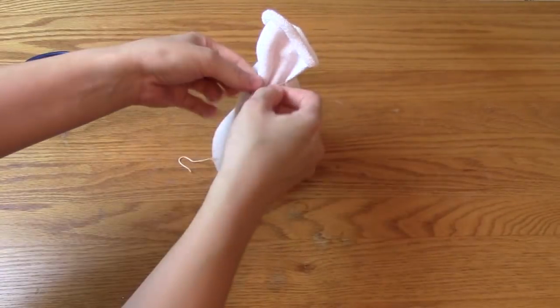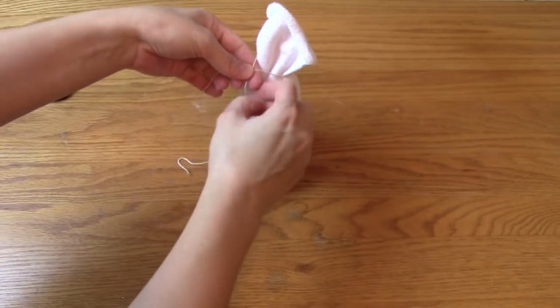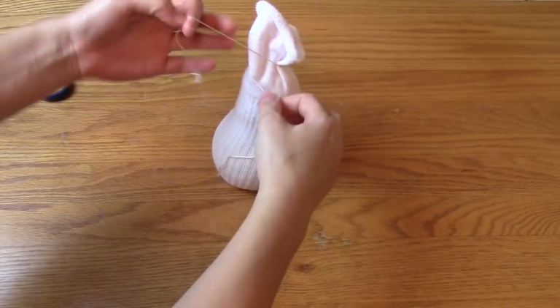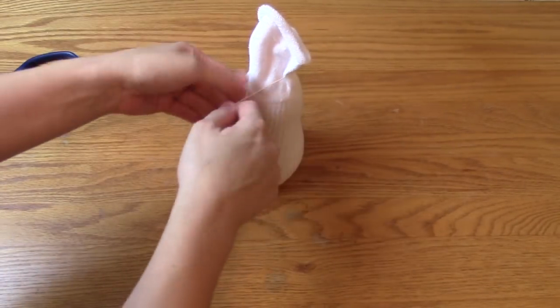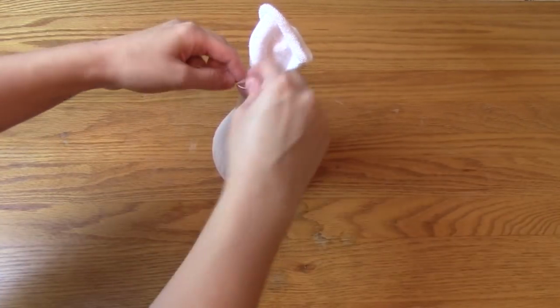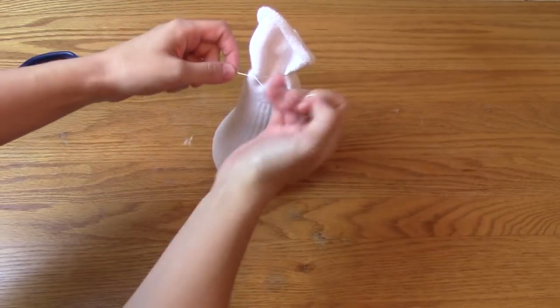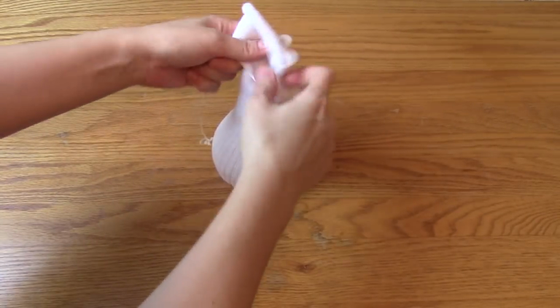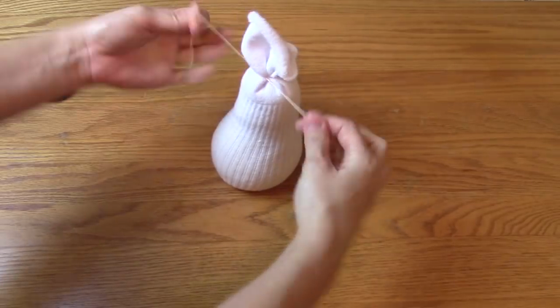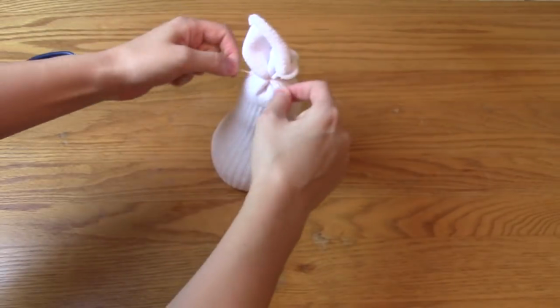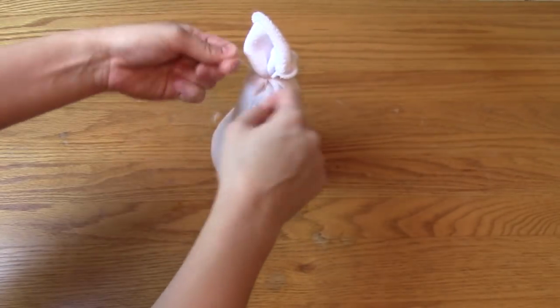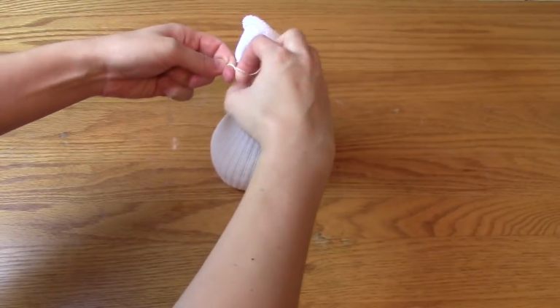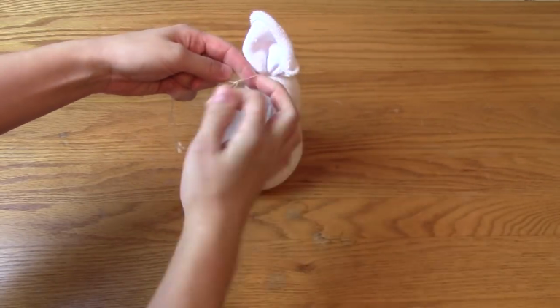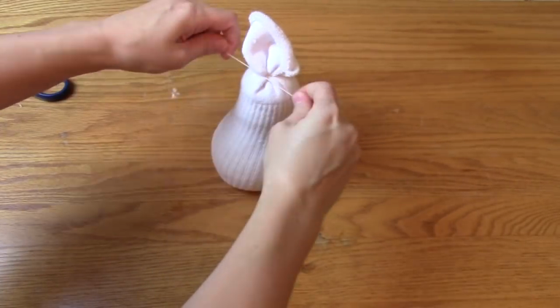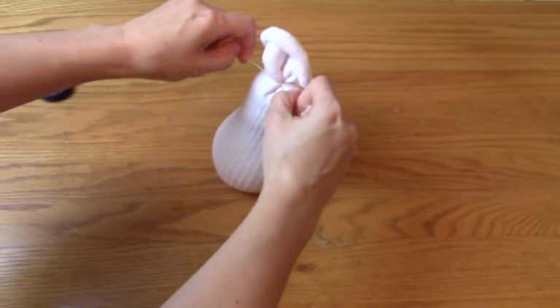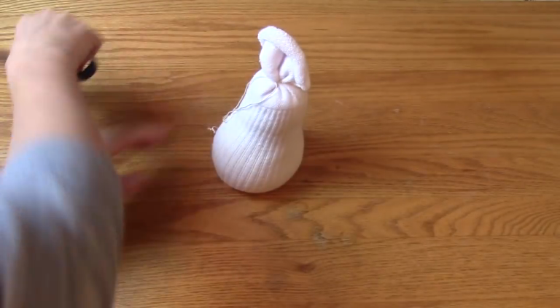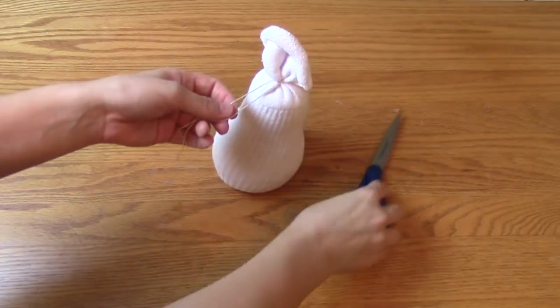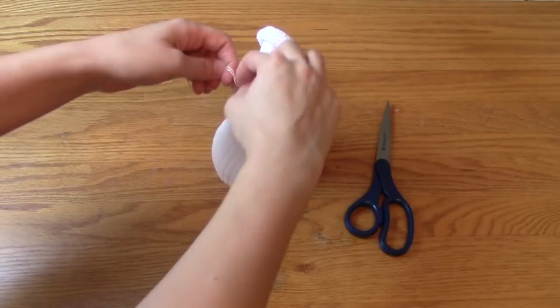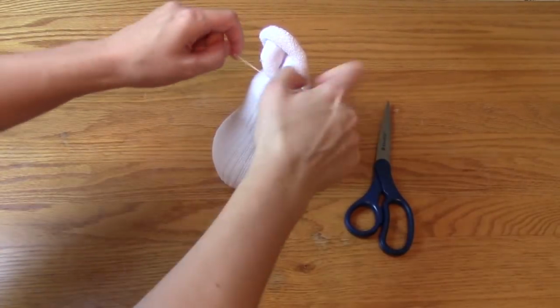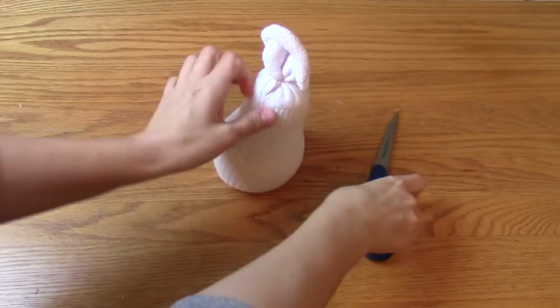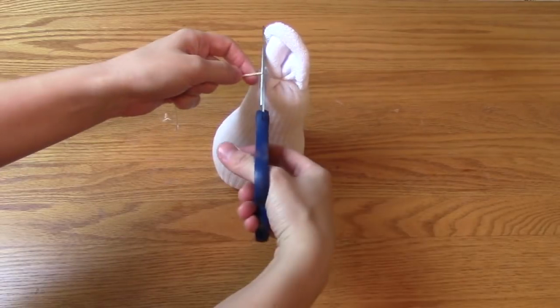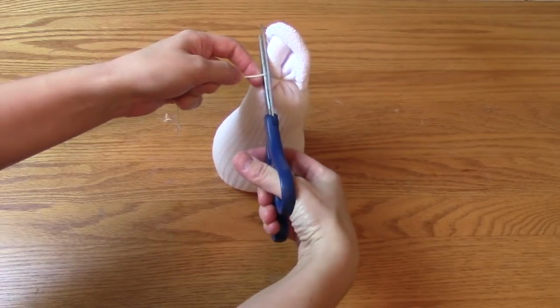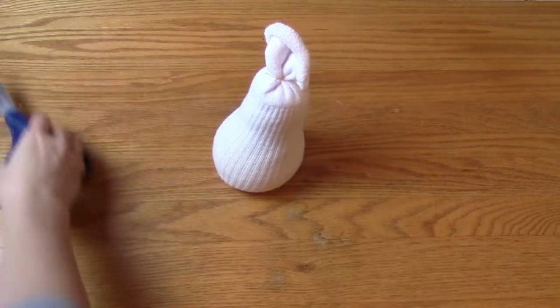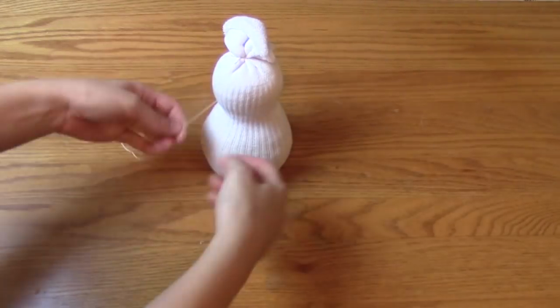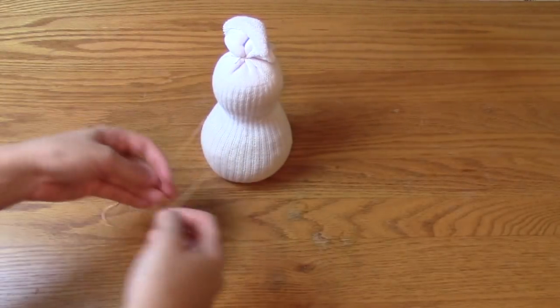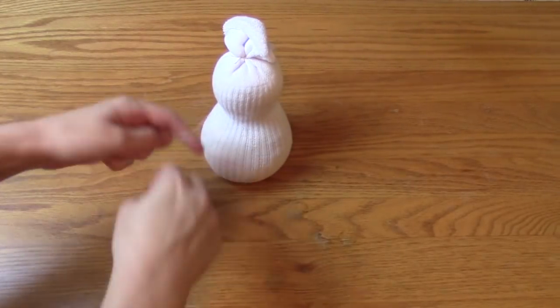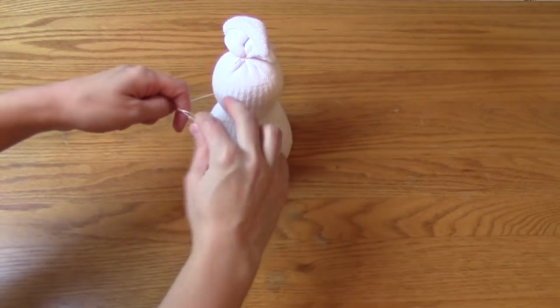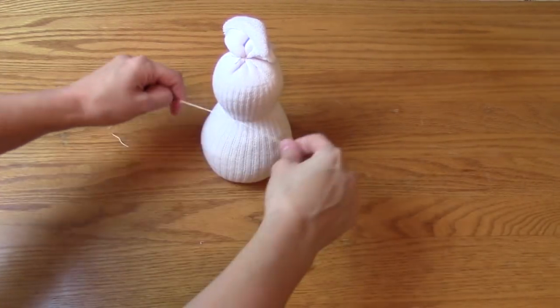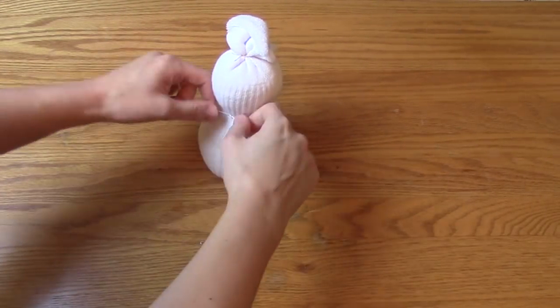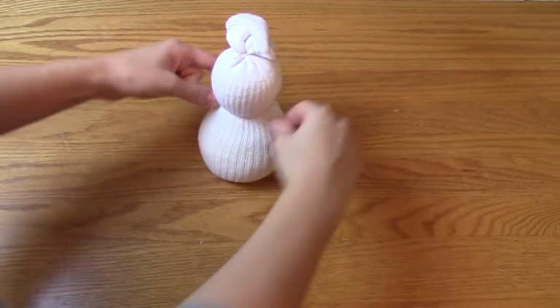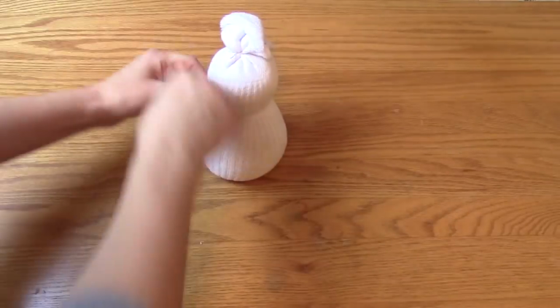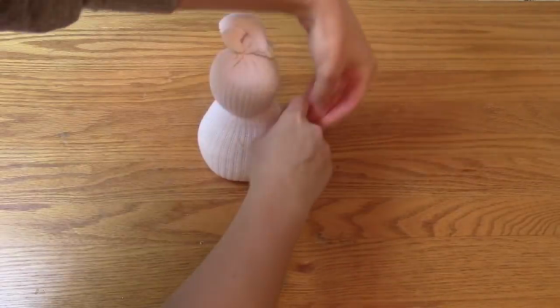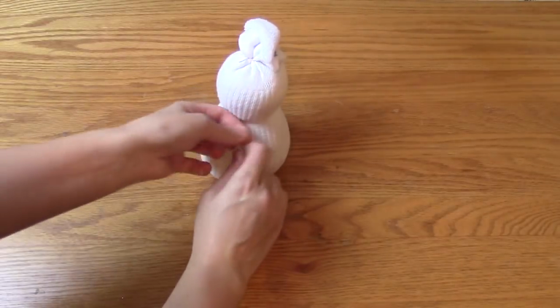Then I just tied off the top with another piece of string. And again, I tied off where I wanted the snowman's head to be.